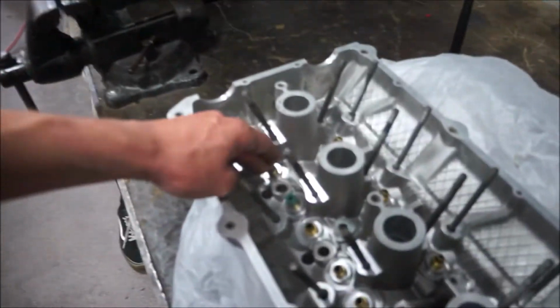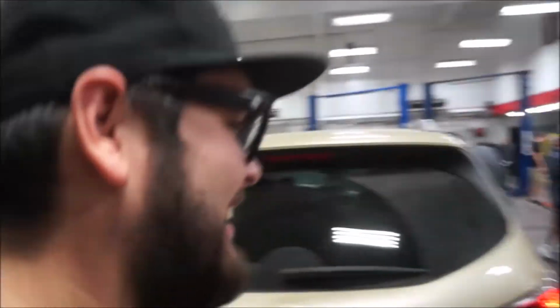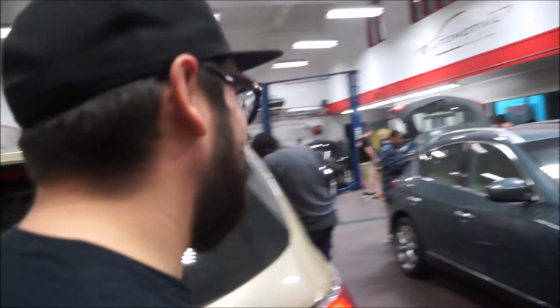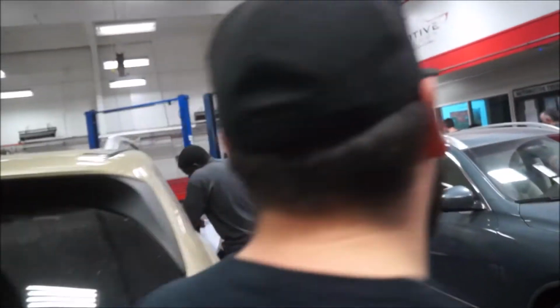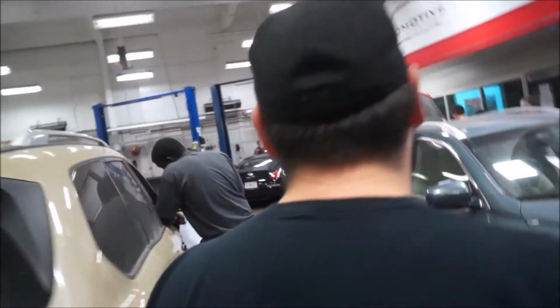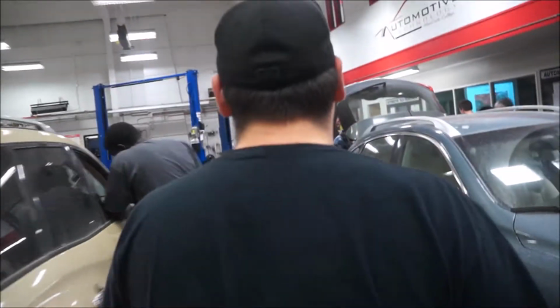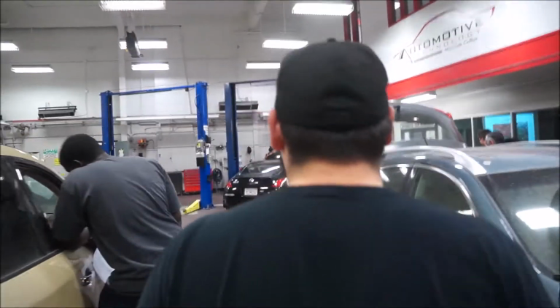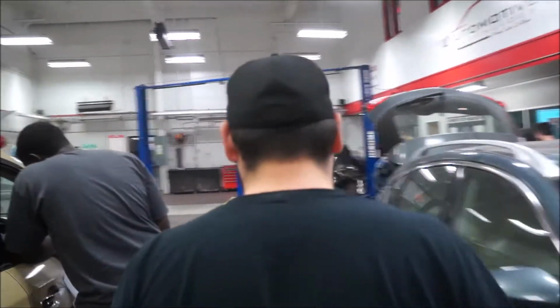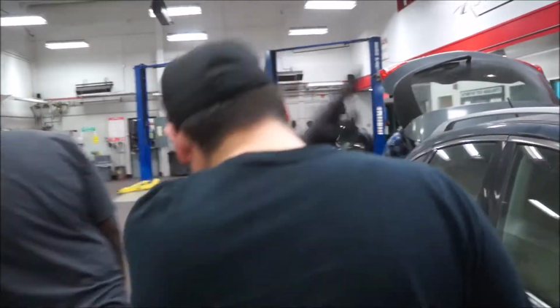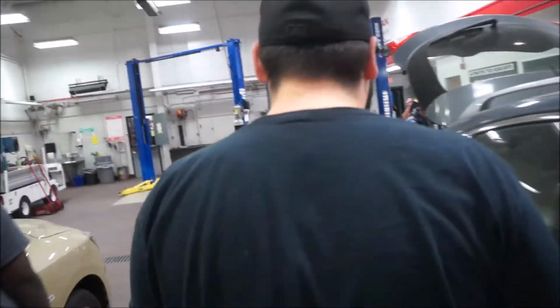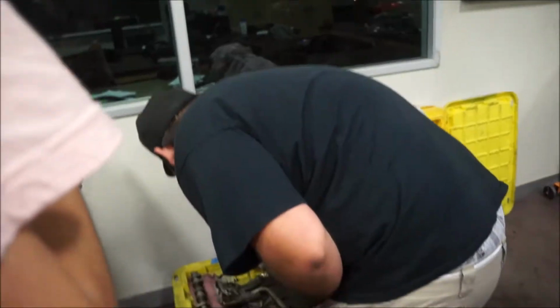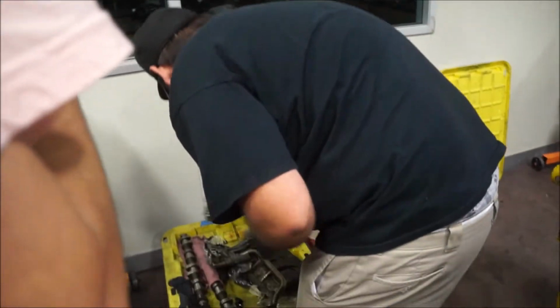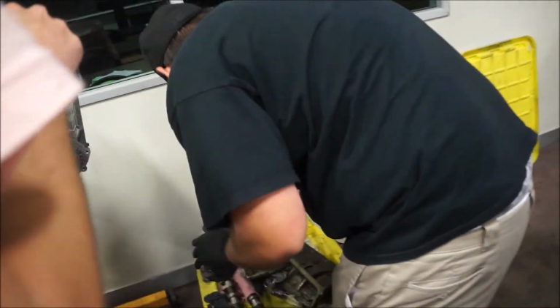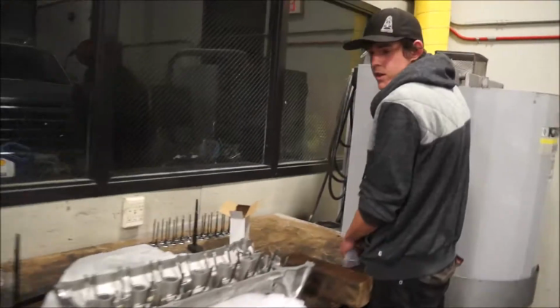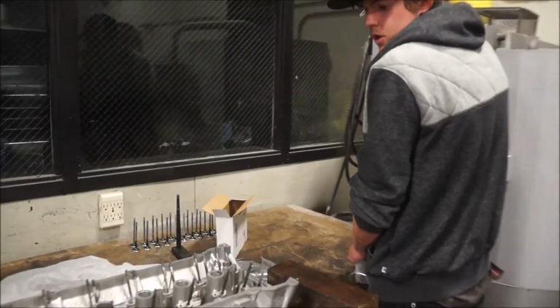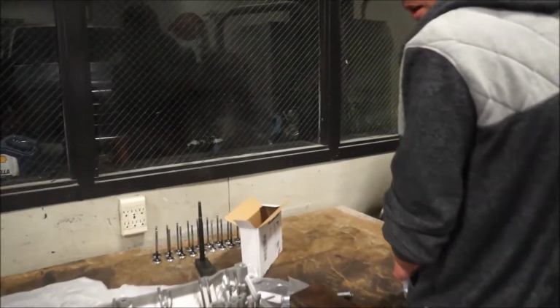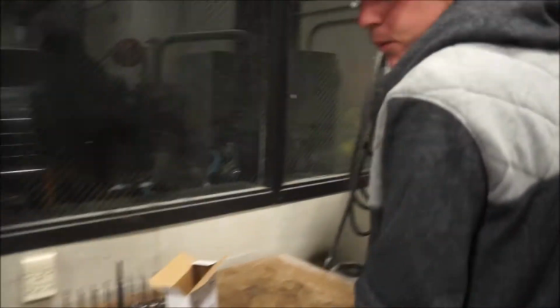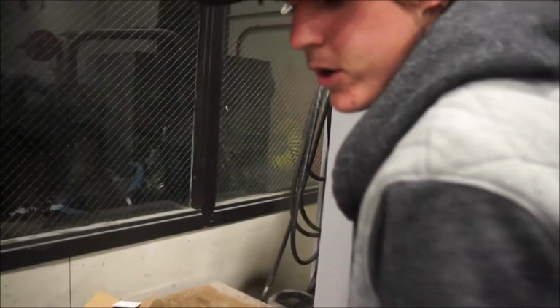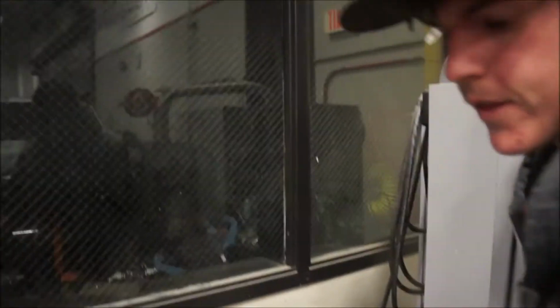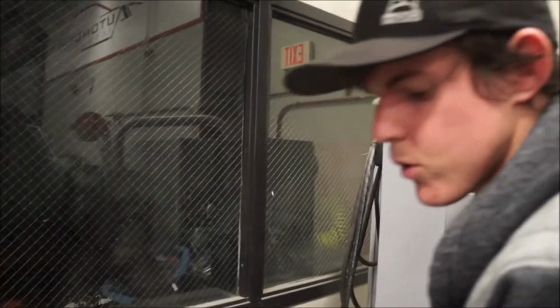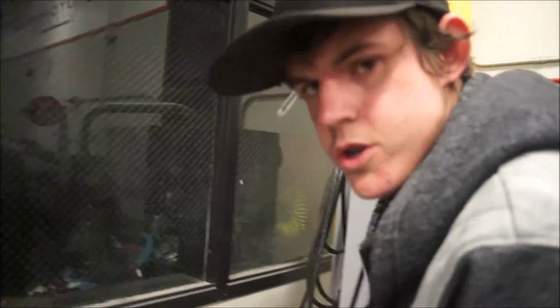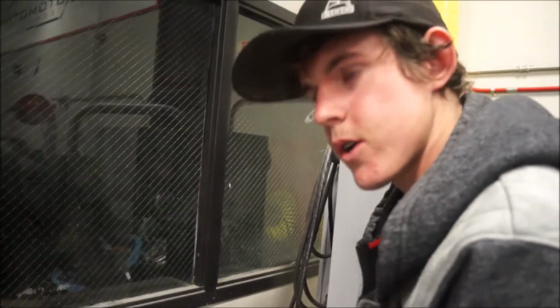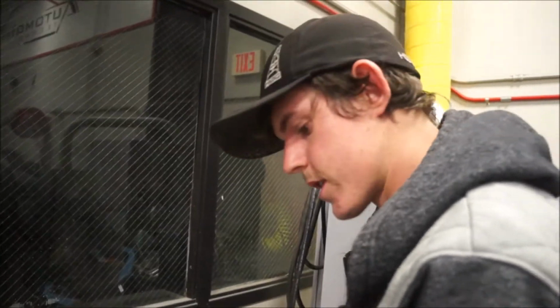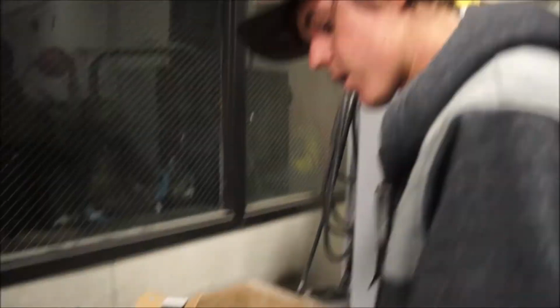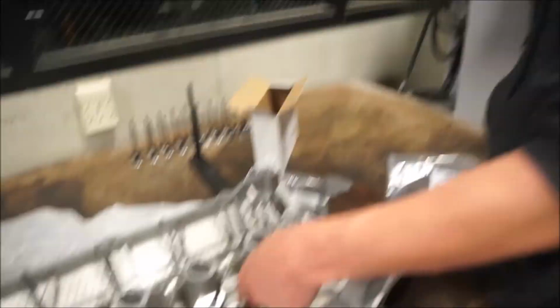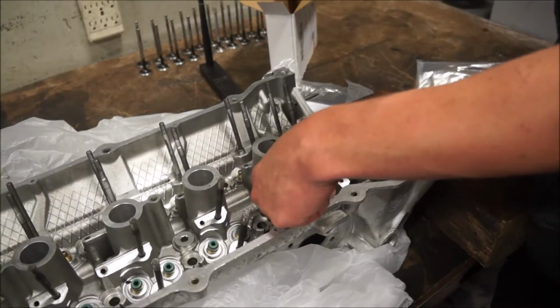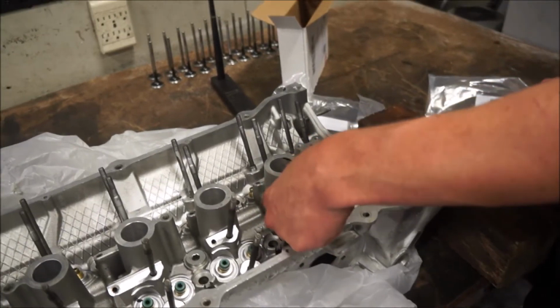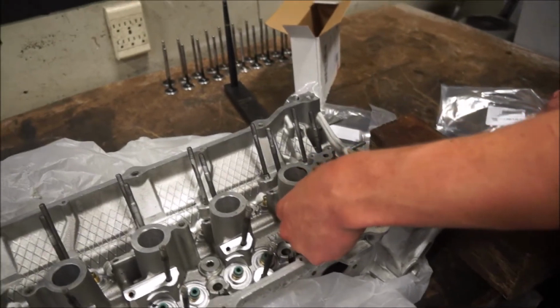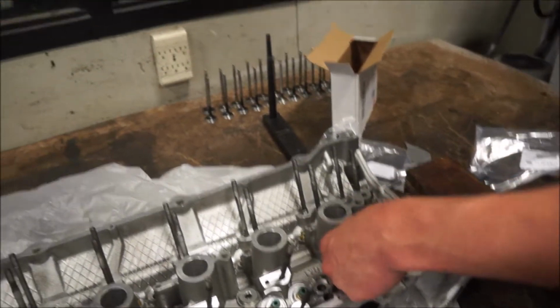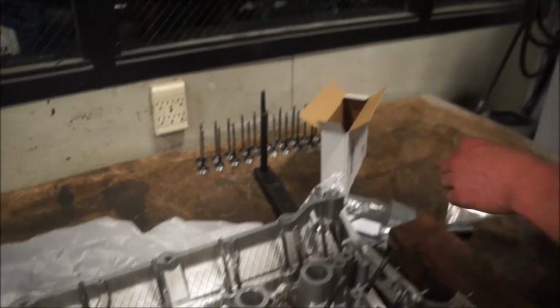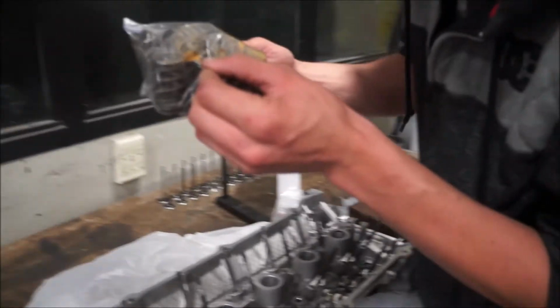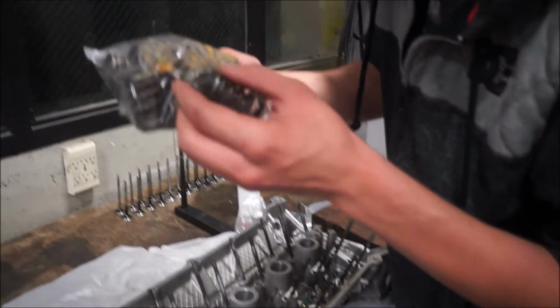Go get the valve springs and everything. We need those, and then there are little washers that go in here that we need to get two of.